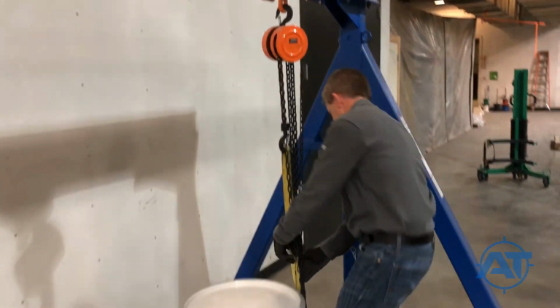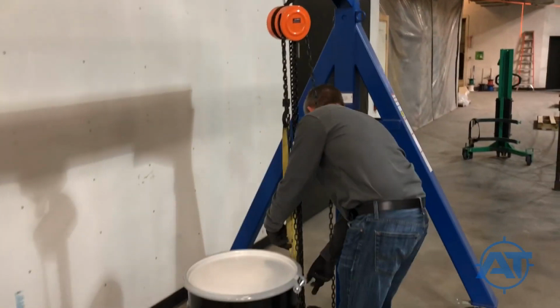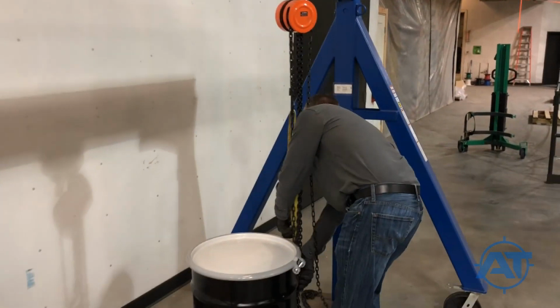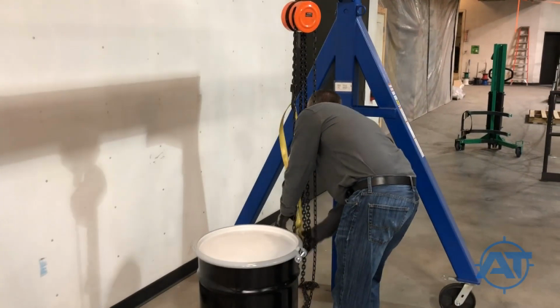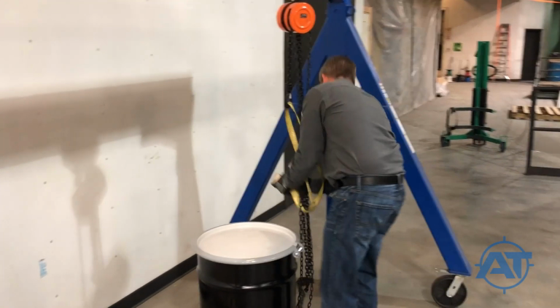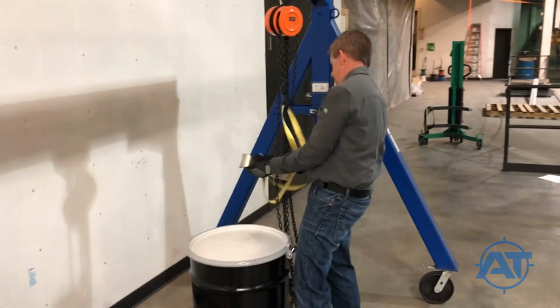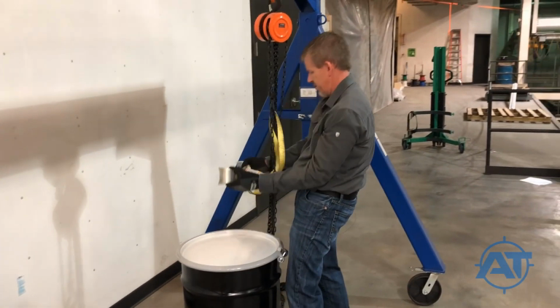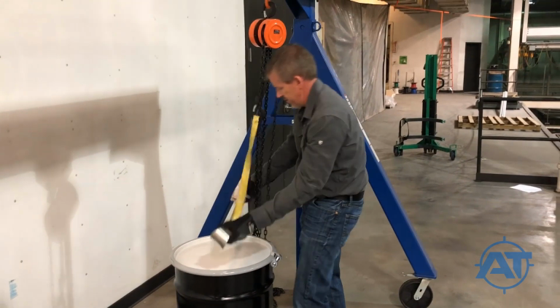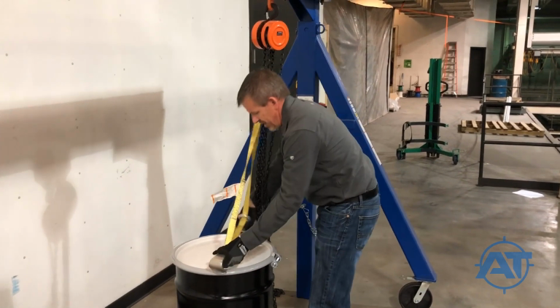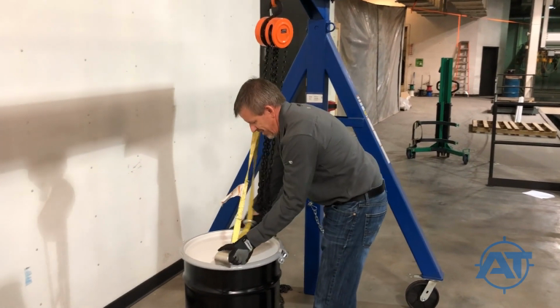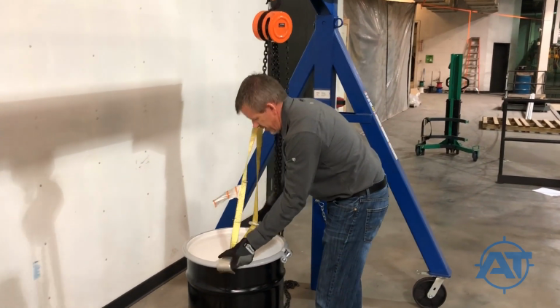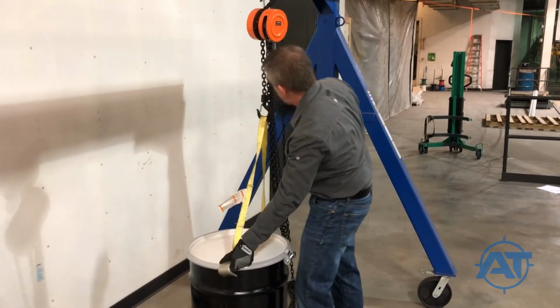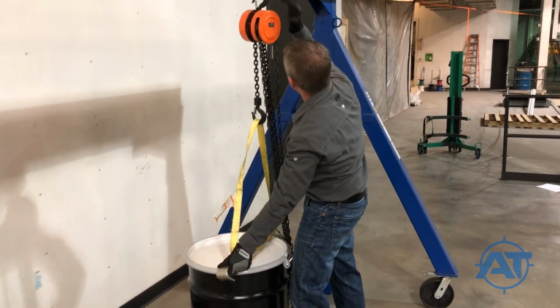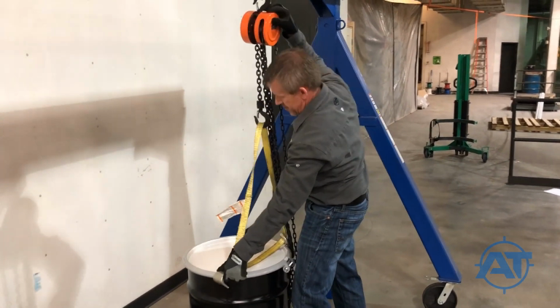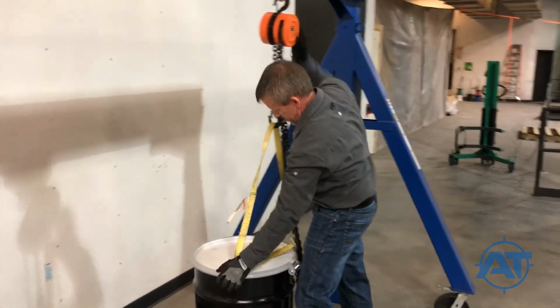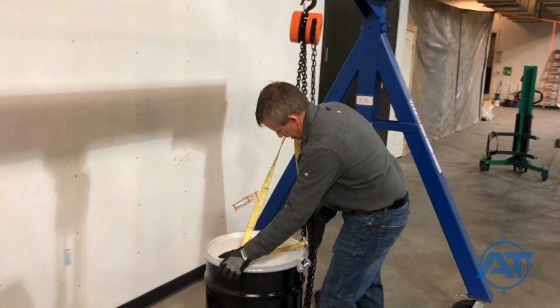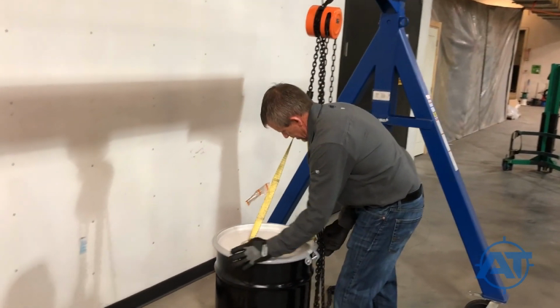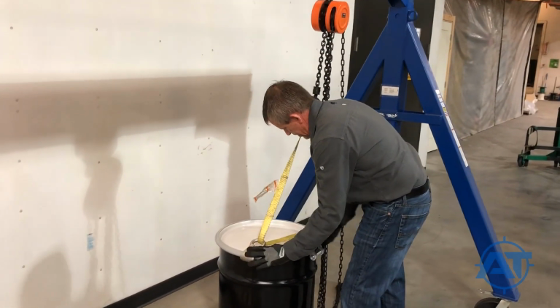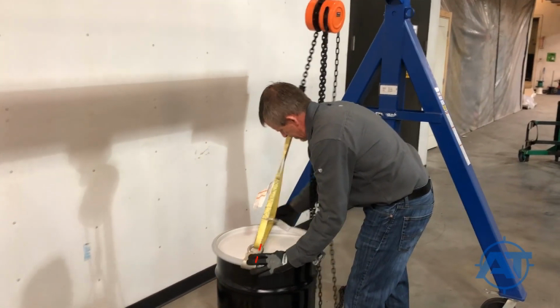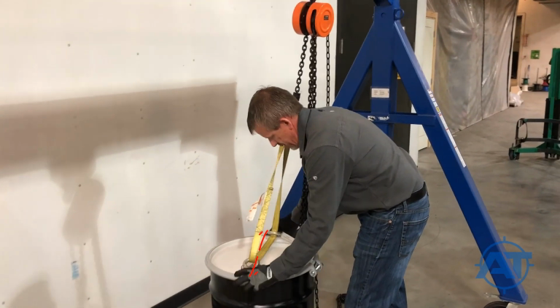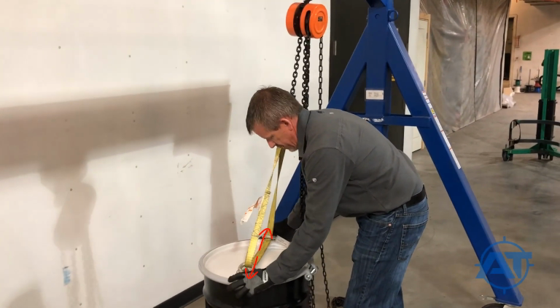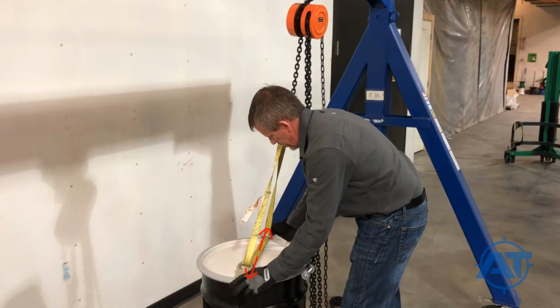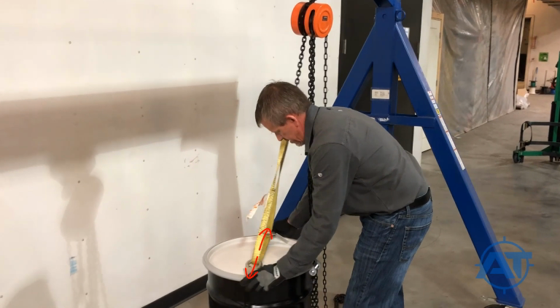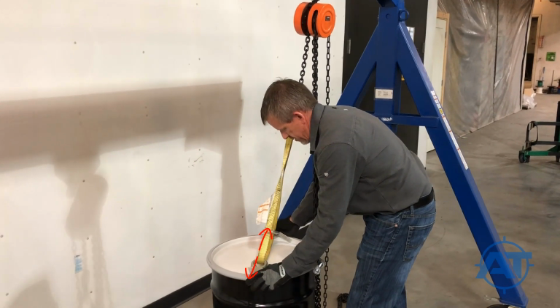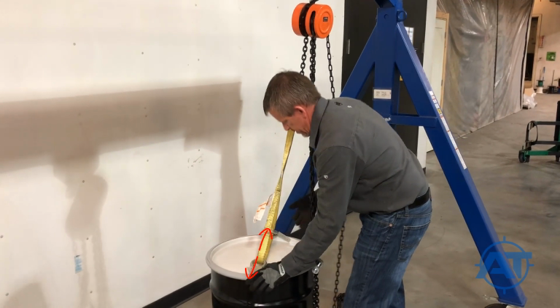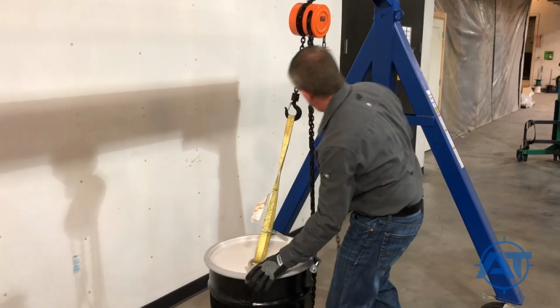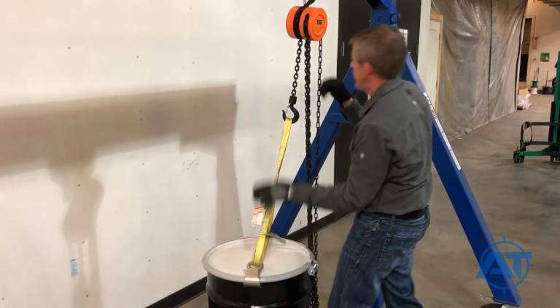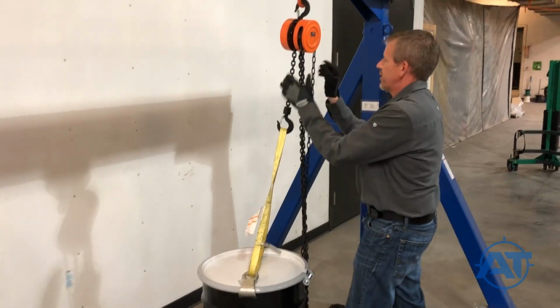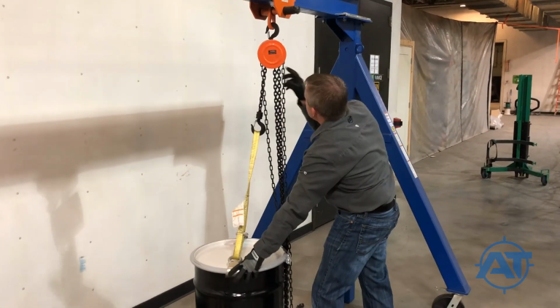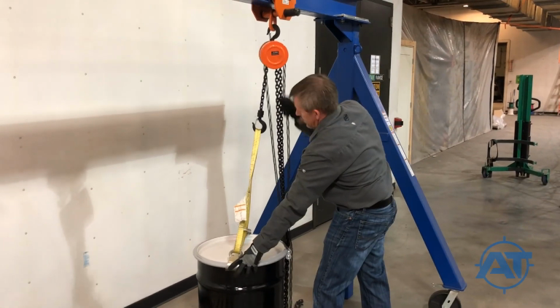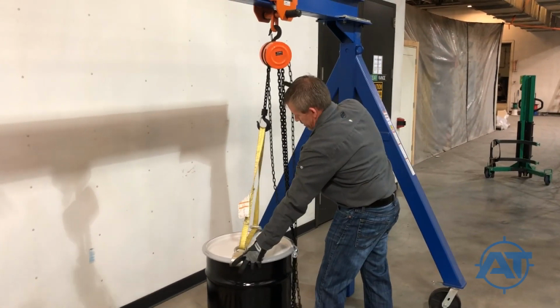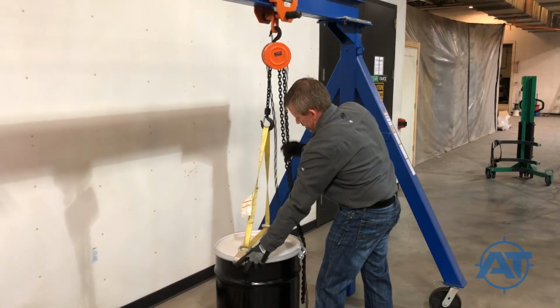Lower the crane hoist and fasten the two clamps of the sling on either side of the drum's locking ring. Make sure the clamps are directly across from each other to ensure an even lift.